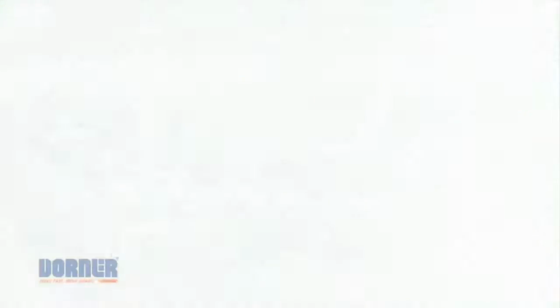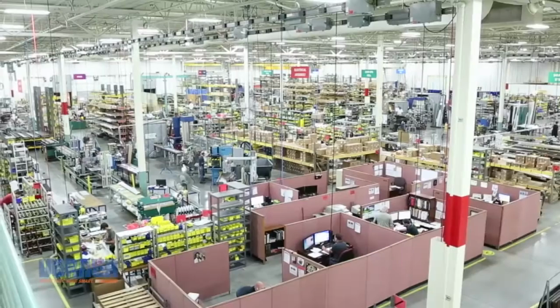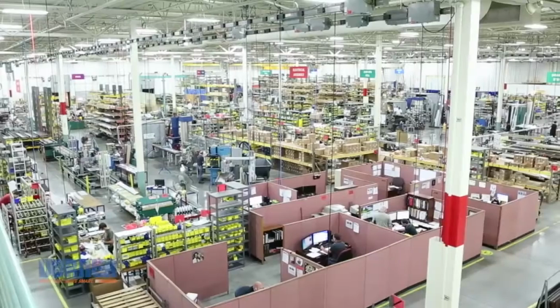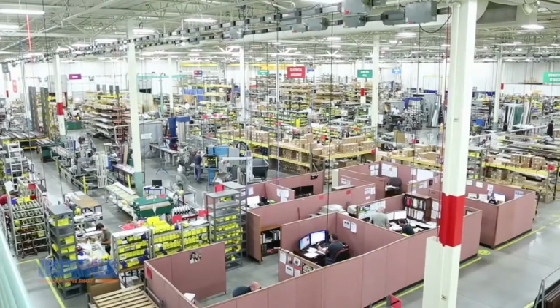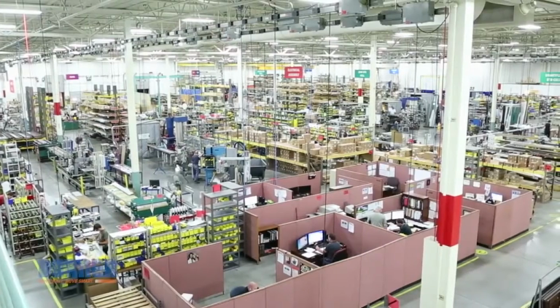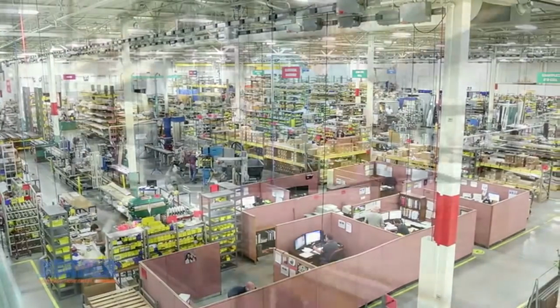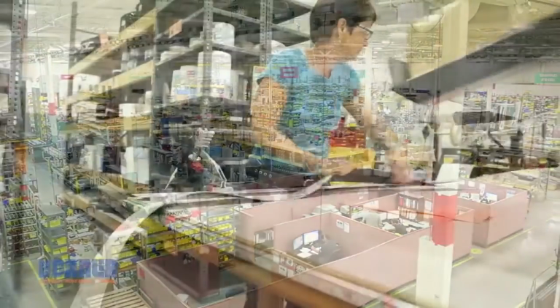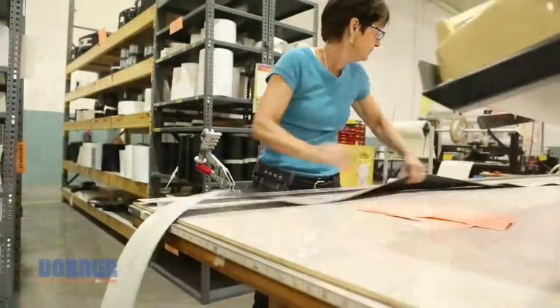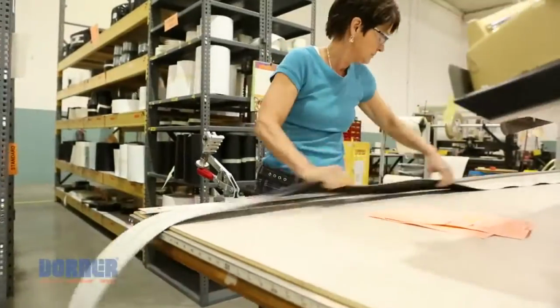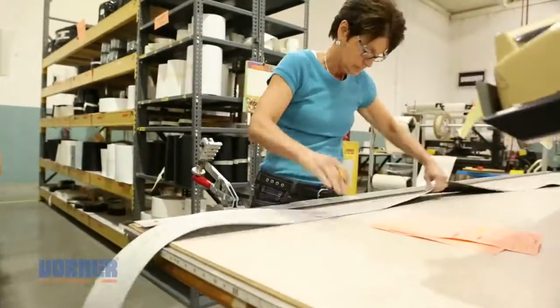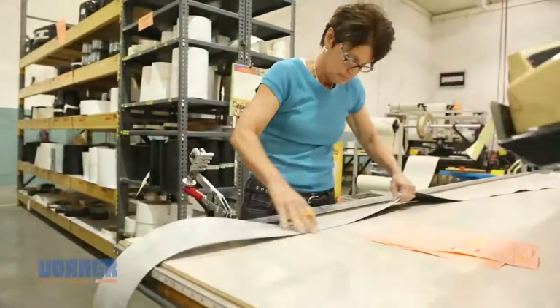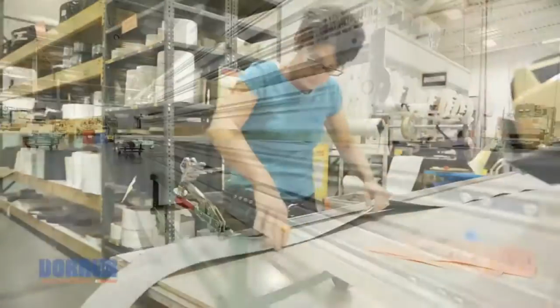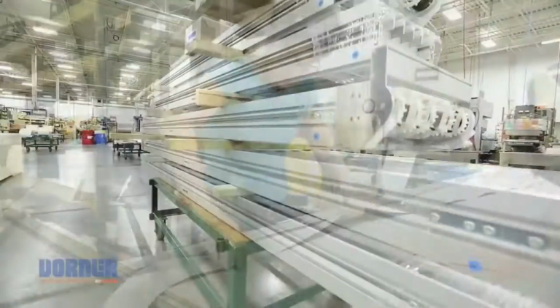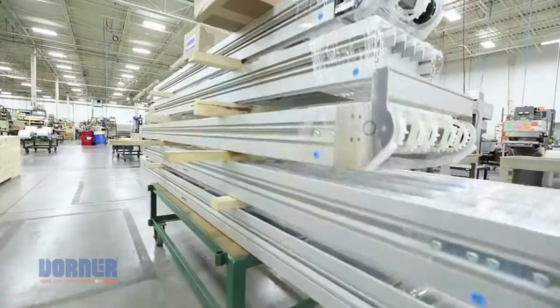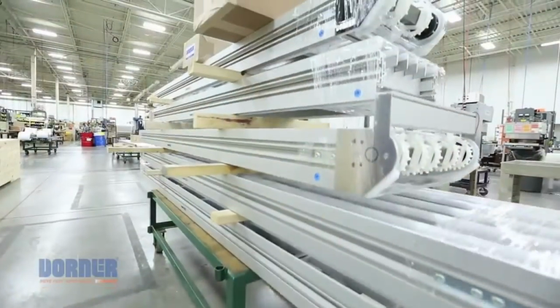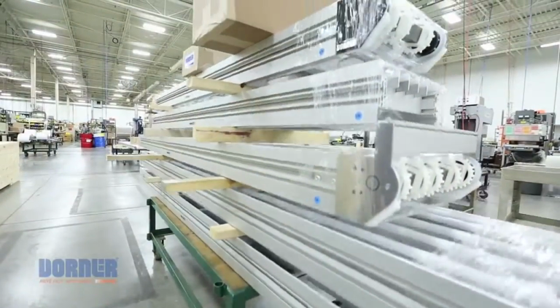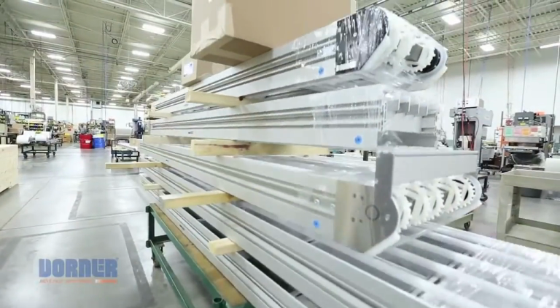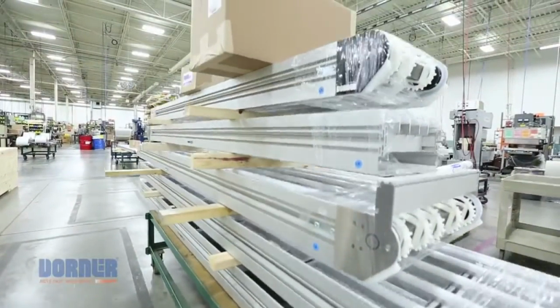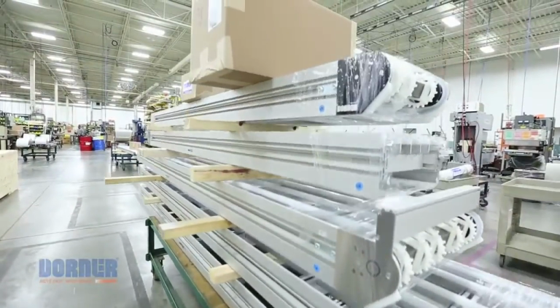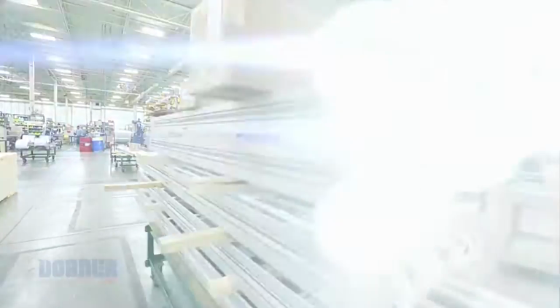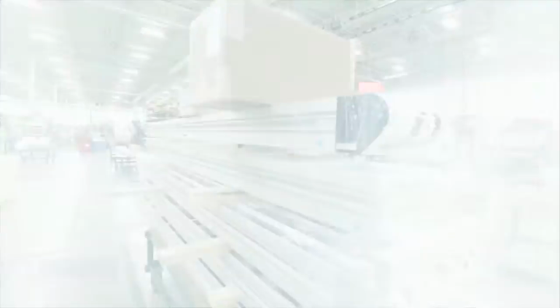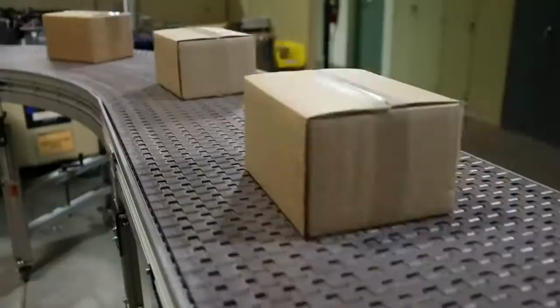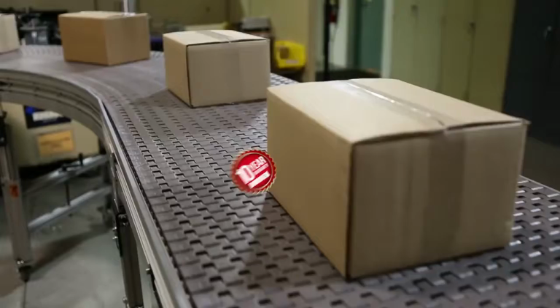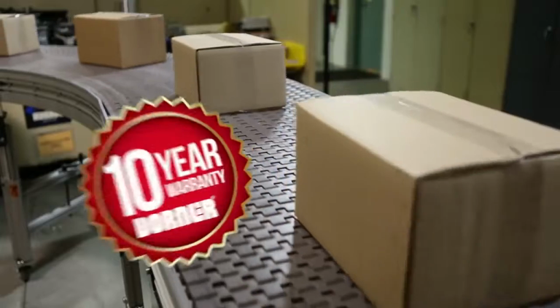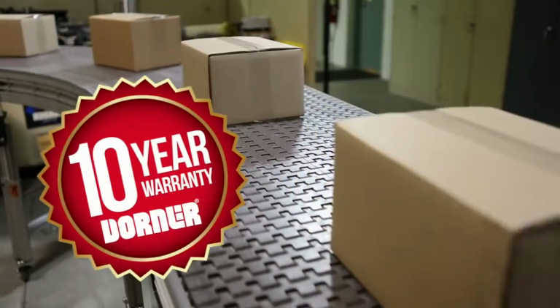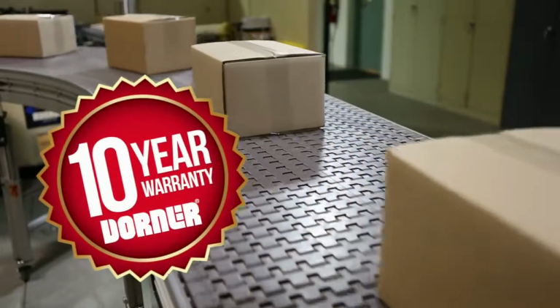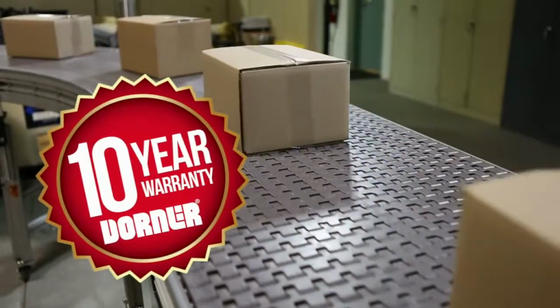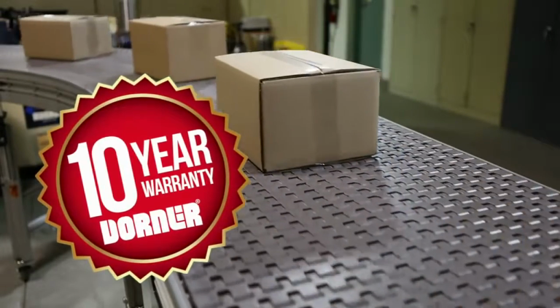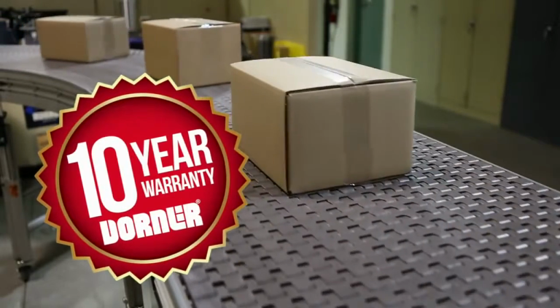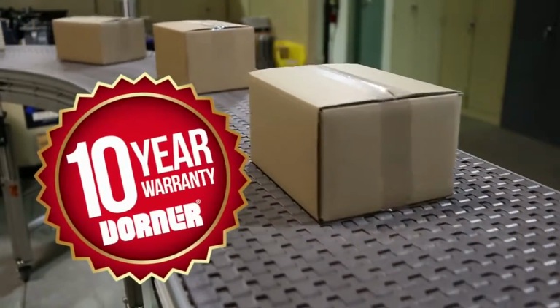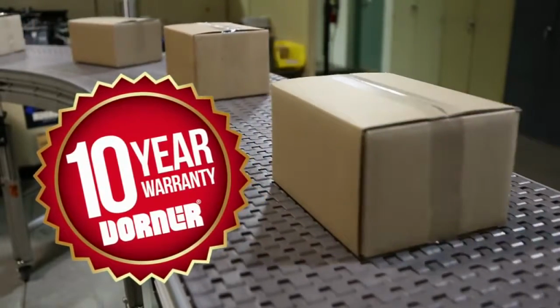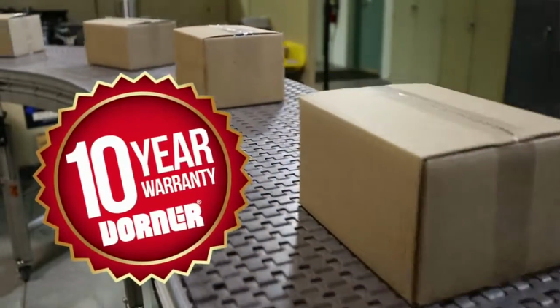Our lean manufacturing processes are dedicated to reducing waste and providing the highest quality product. And every conveyor is backed by our industry-best 10-year warranty.